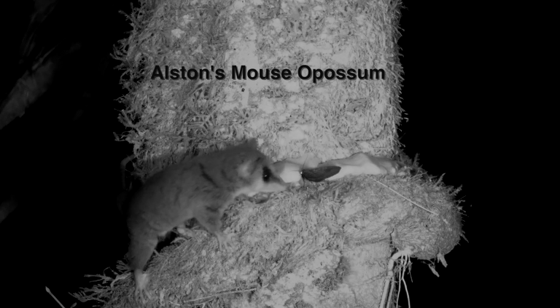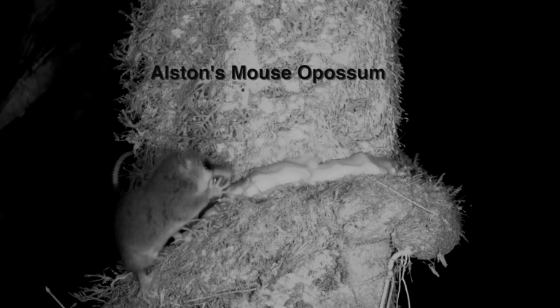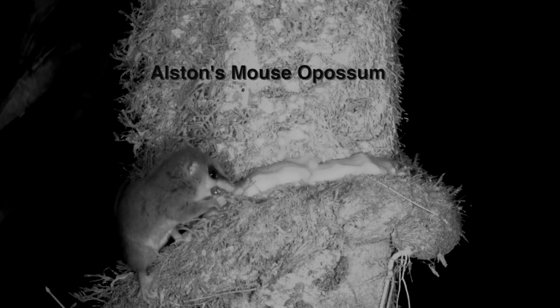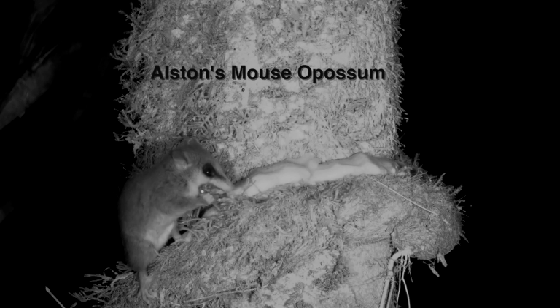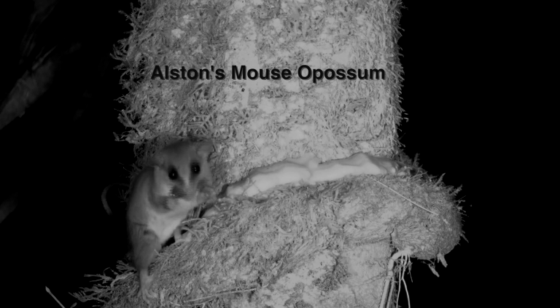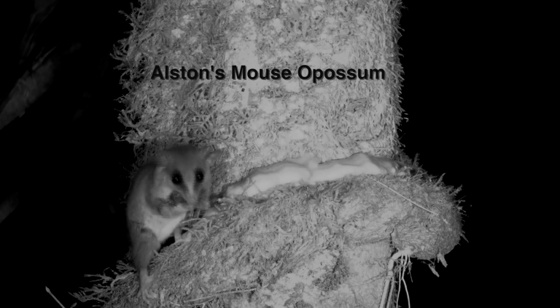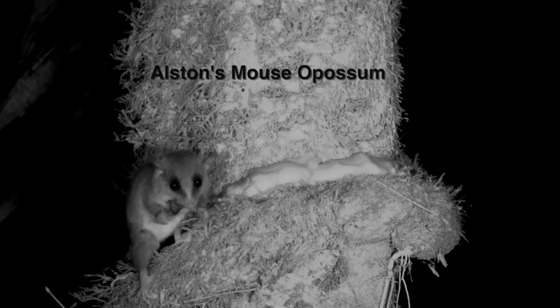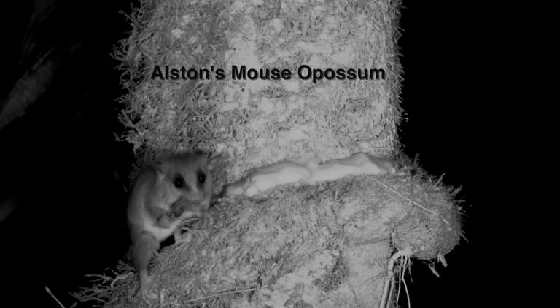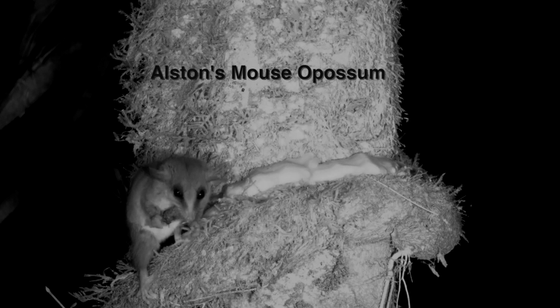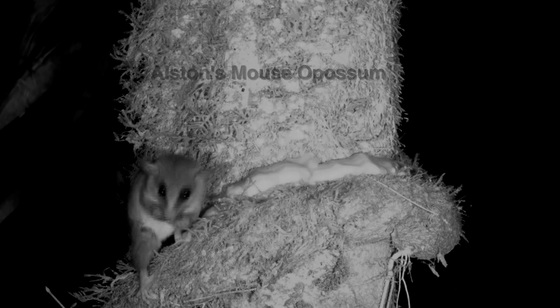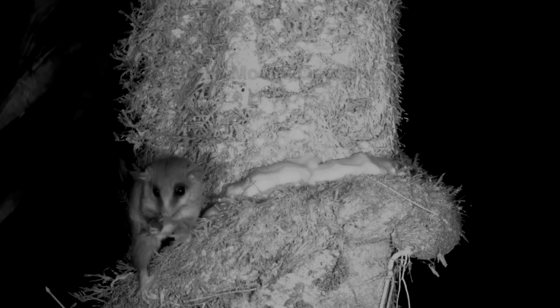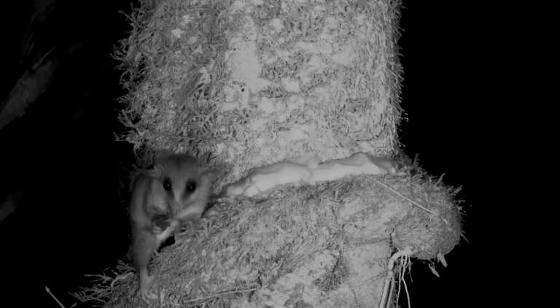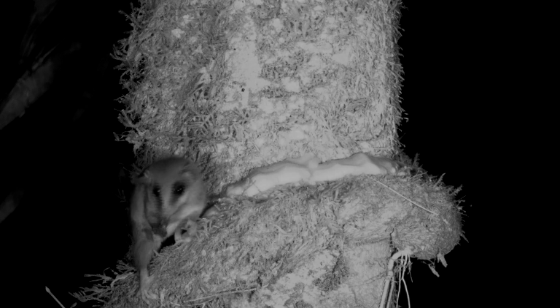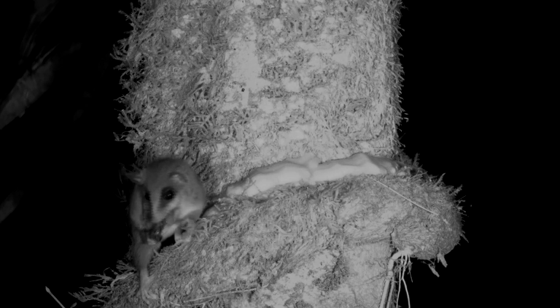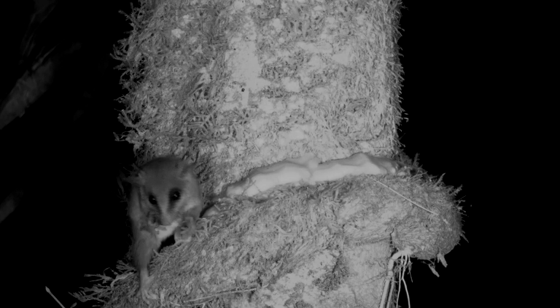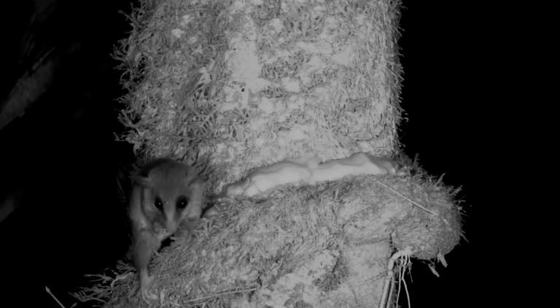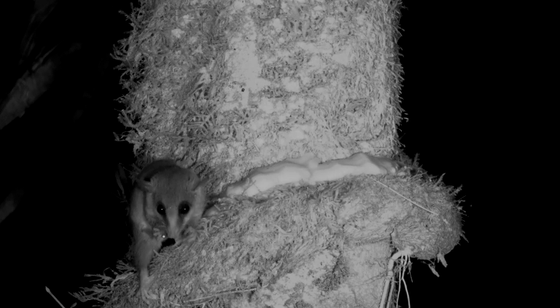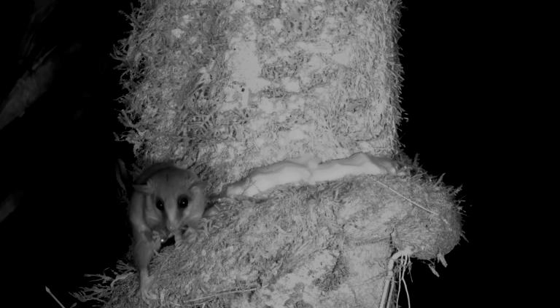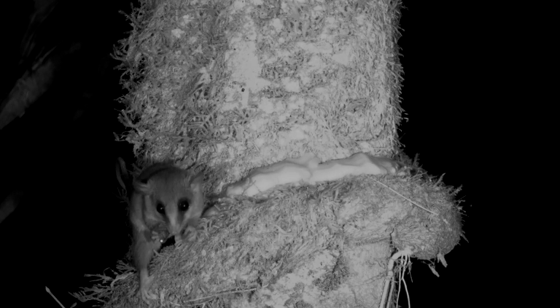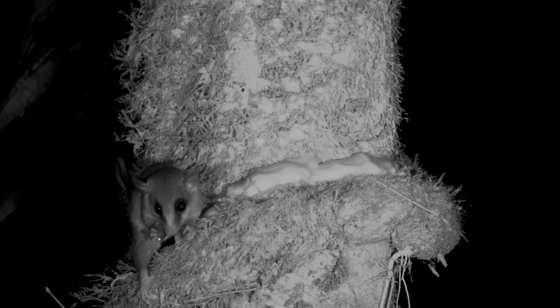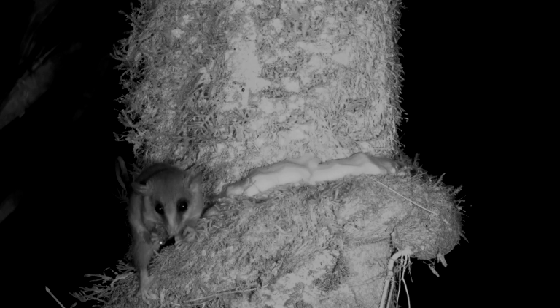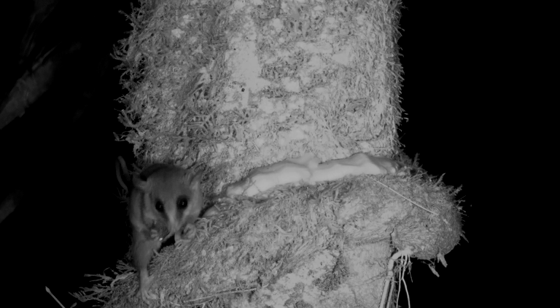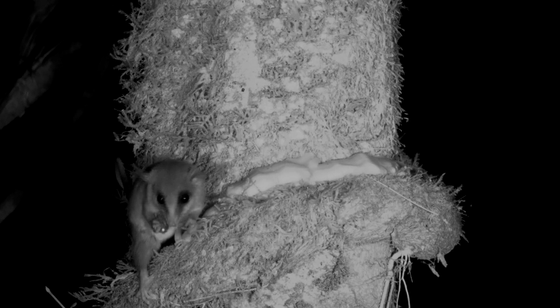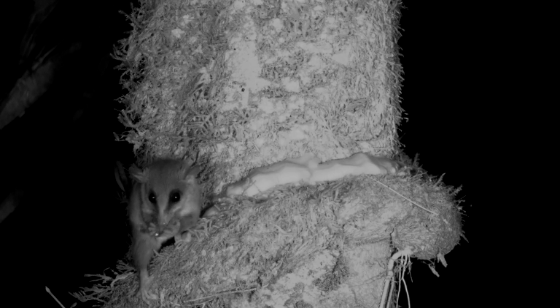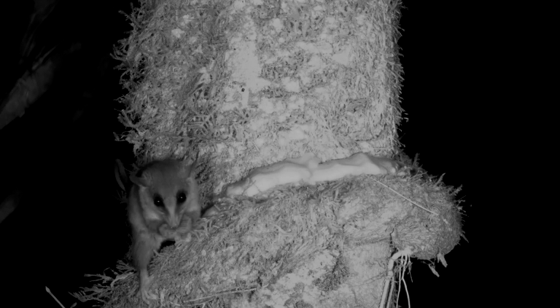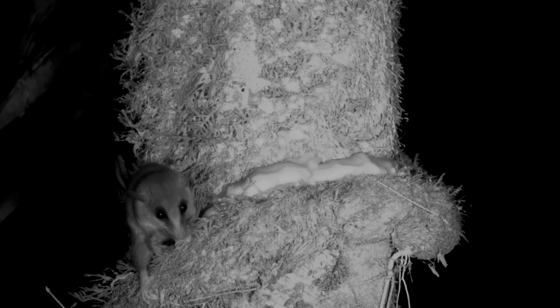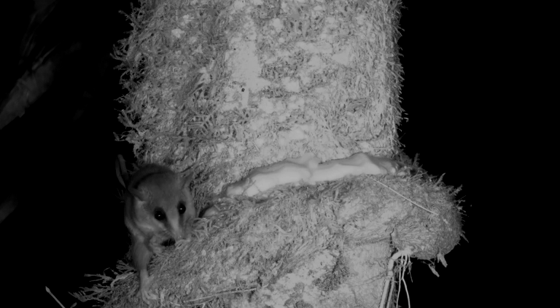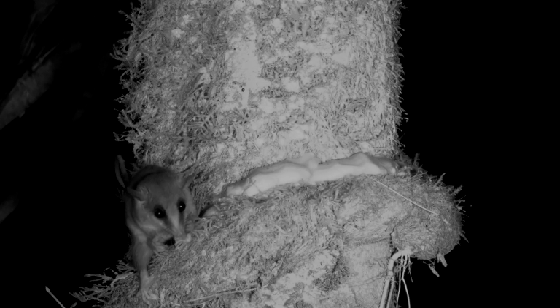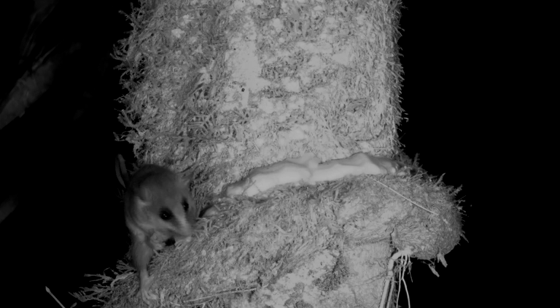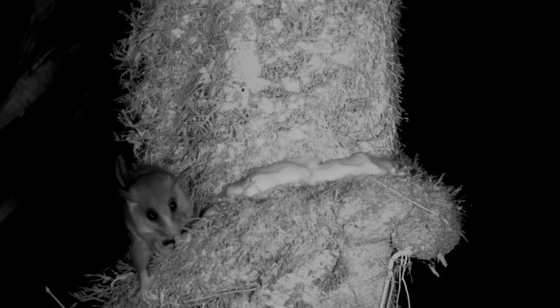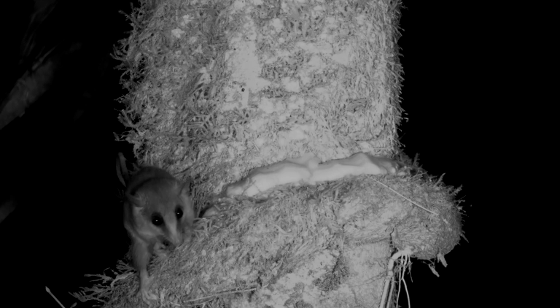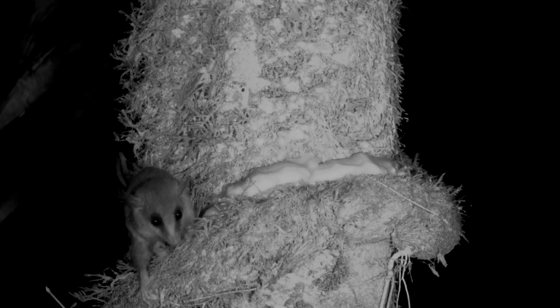One, the Alston's mouse opossum, that obviously likes to eat moths, lives on the Caribbean side. It's named after a Scottish zoologist who made the first studies long, long ago.